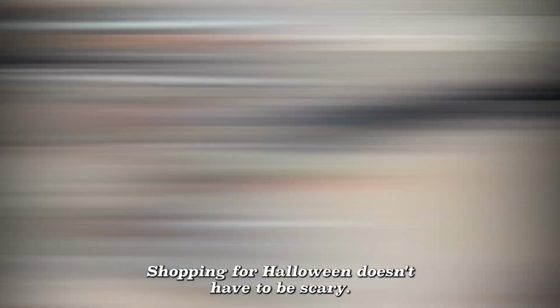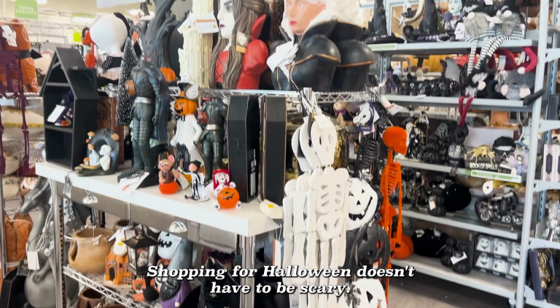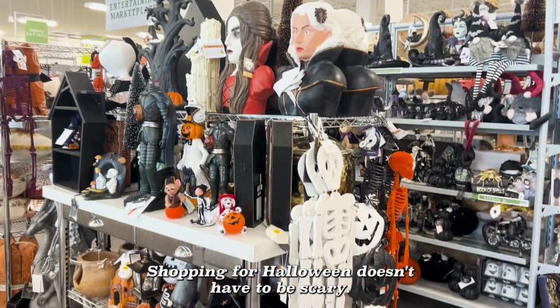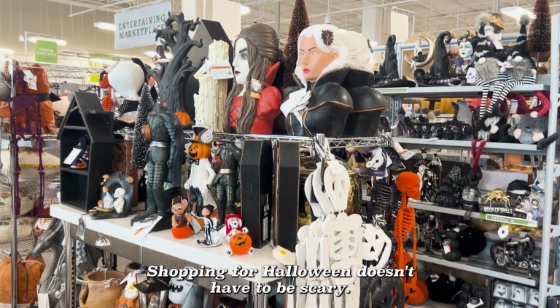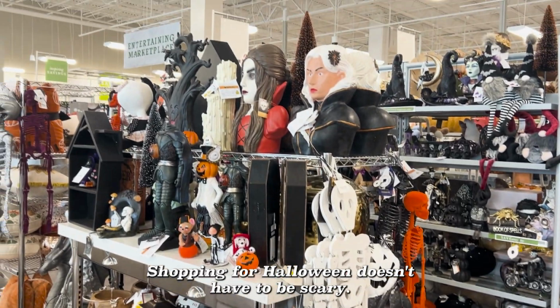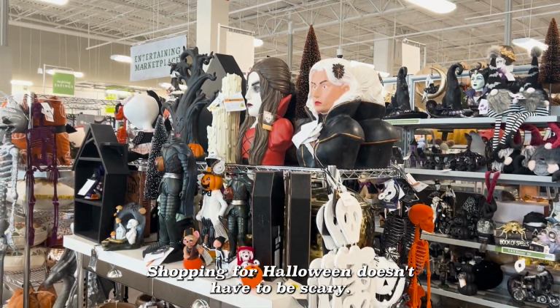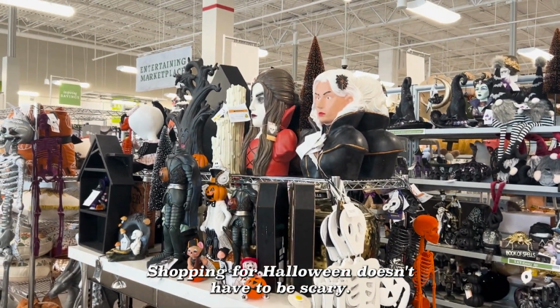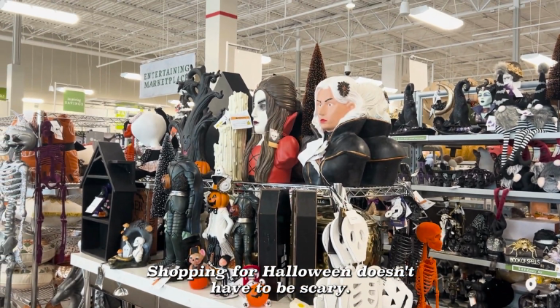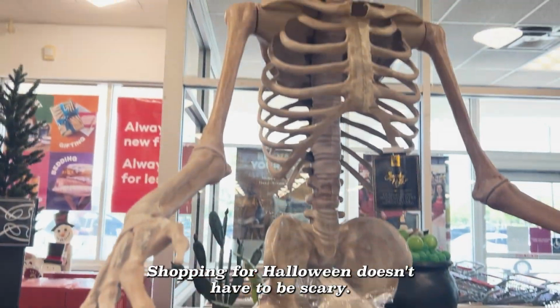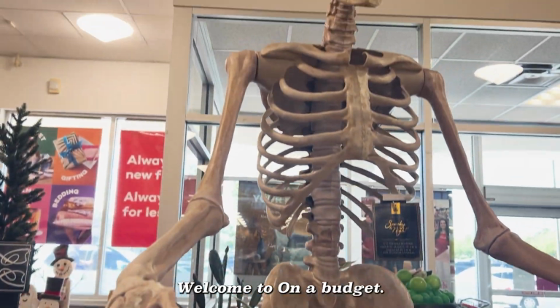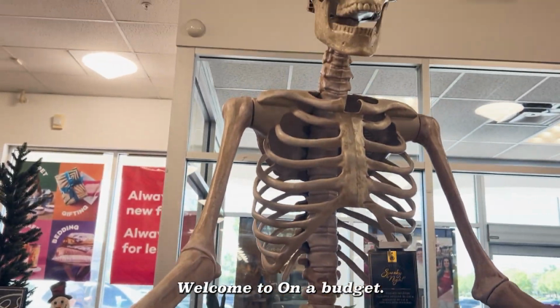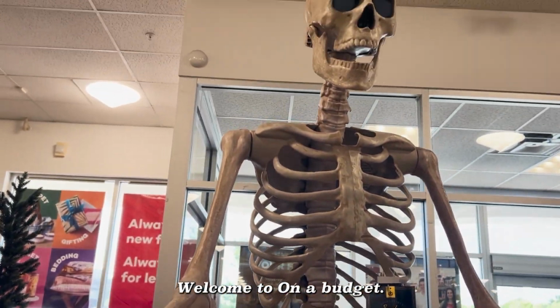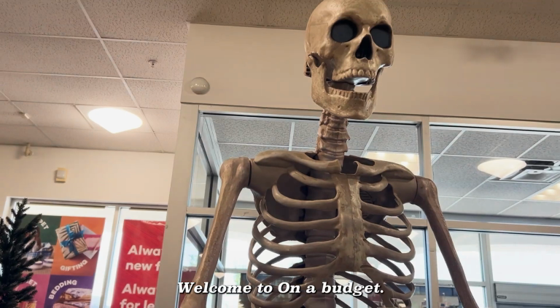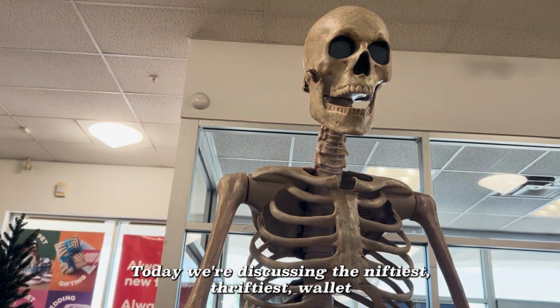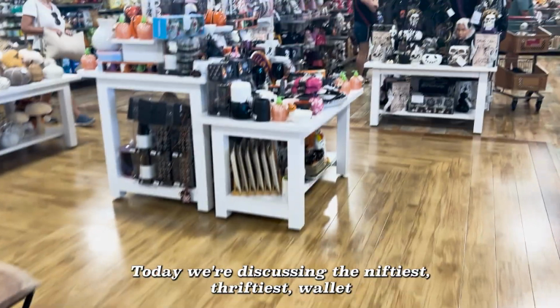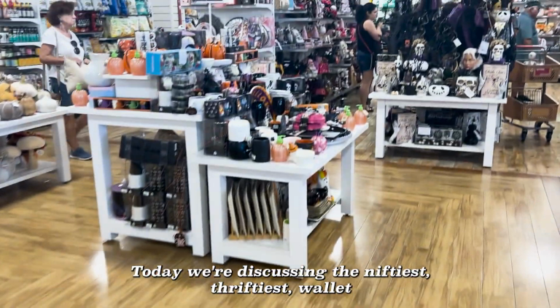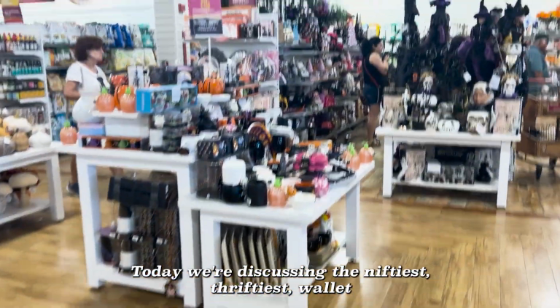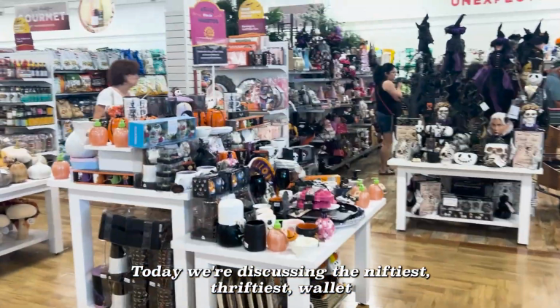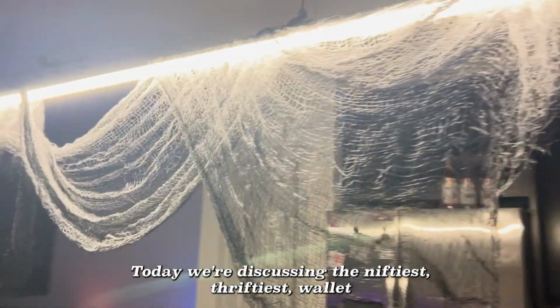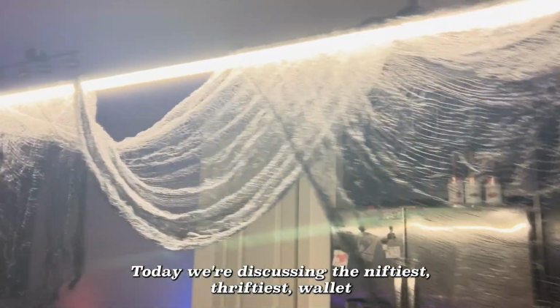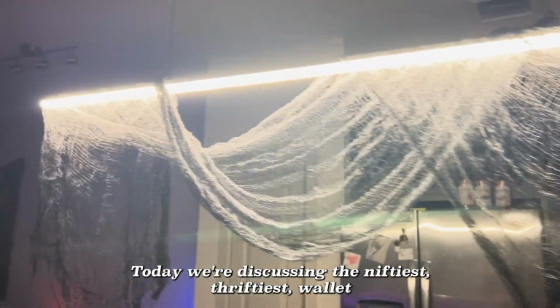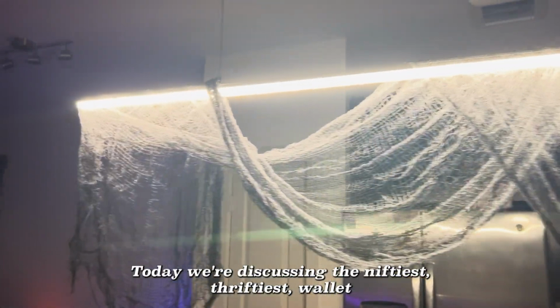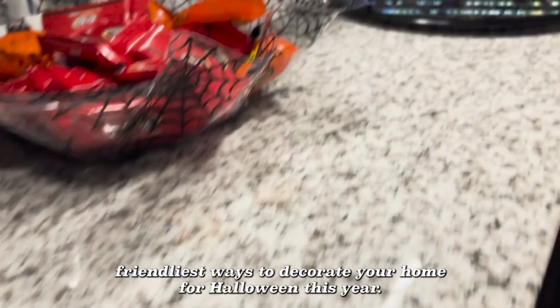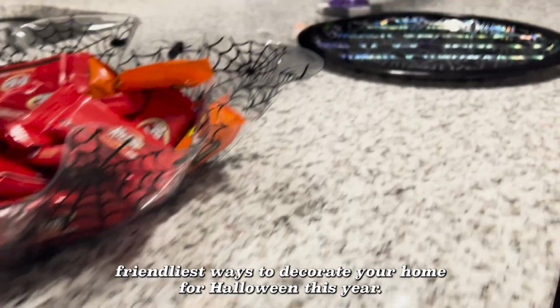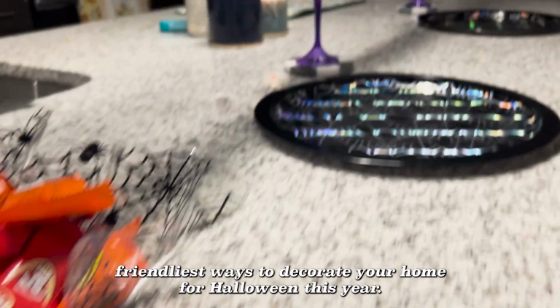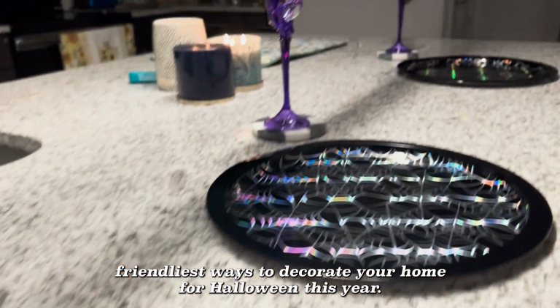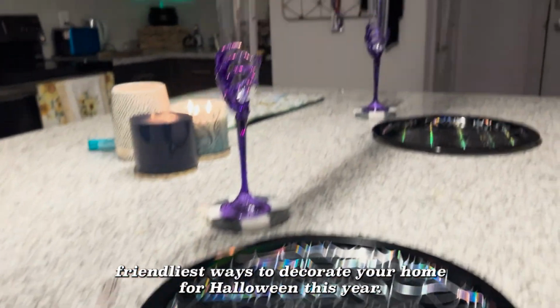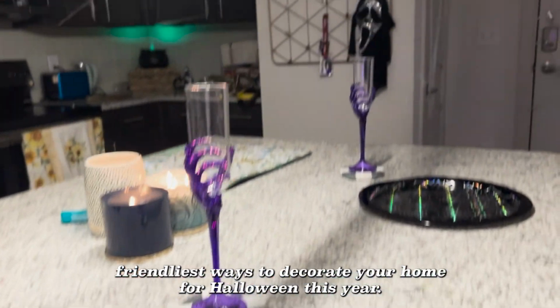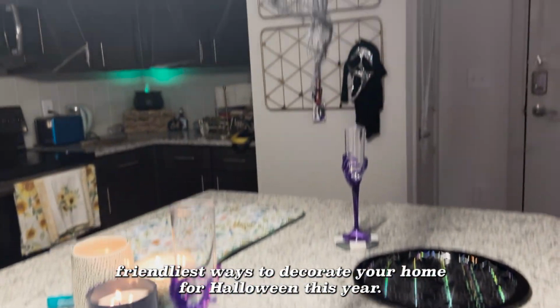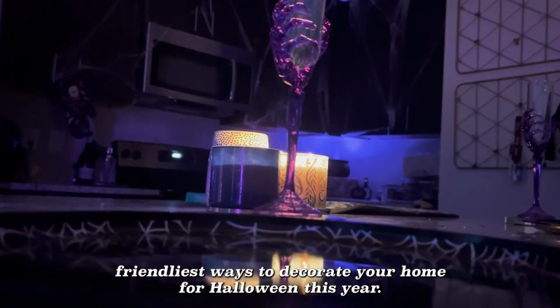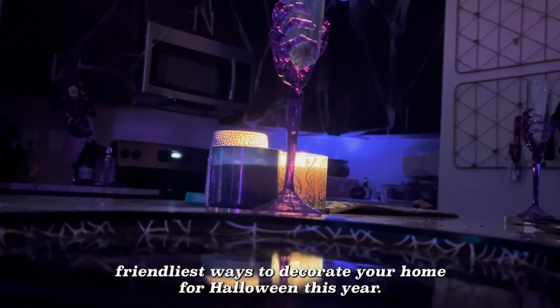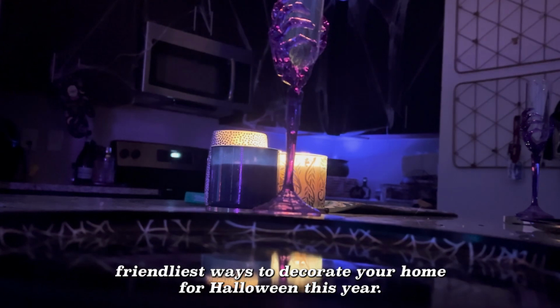Shopping for Halloween doesn't have to be scary. Welcome to On A Budget. Today we're discussing the niftiest, thriftiest, wallet-friendliest ways to decorate your home for Halloween this year.